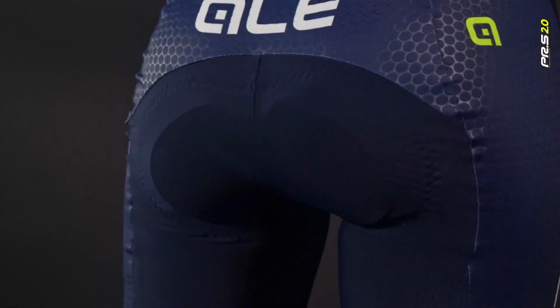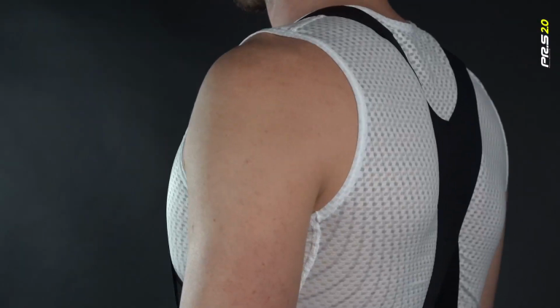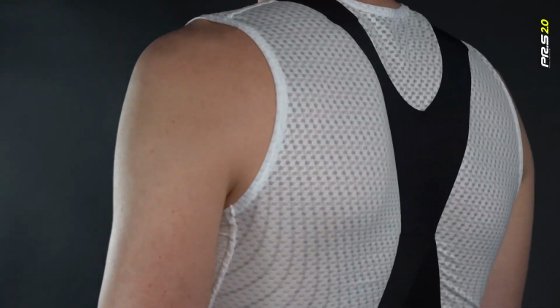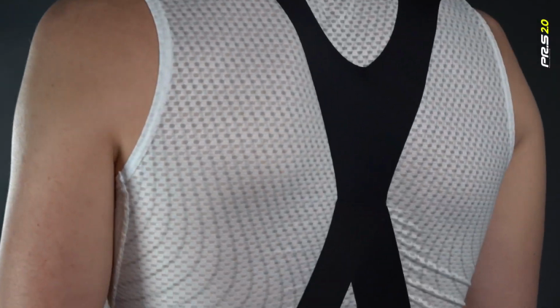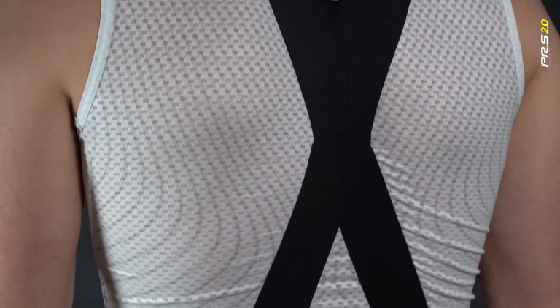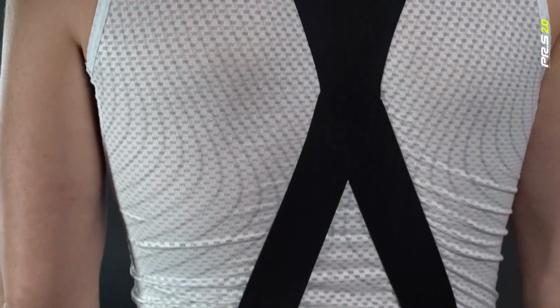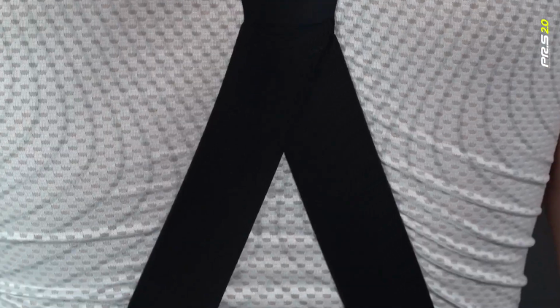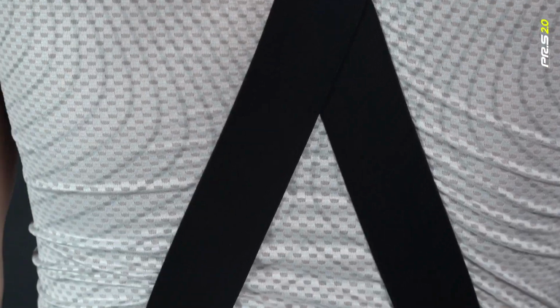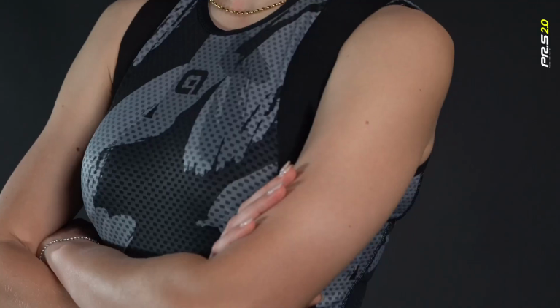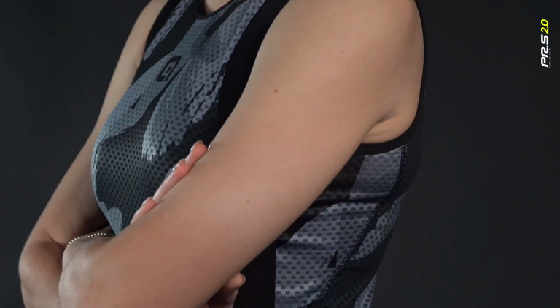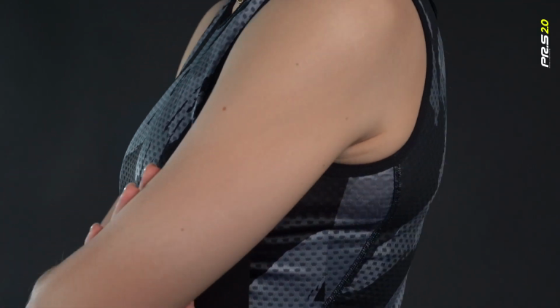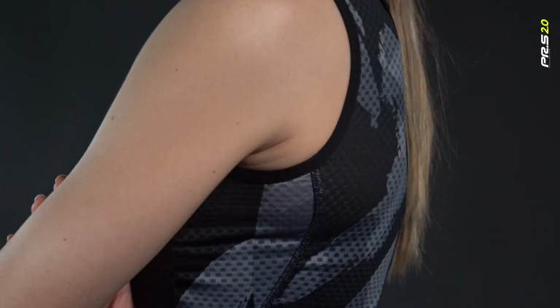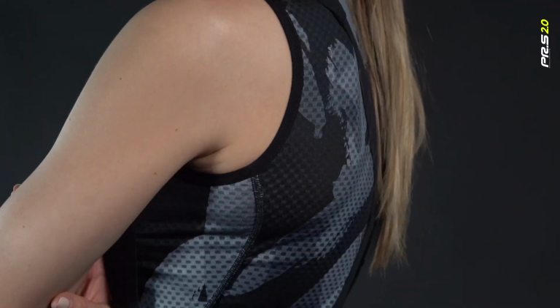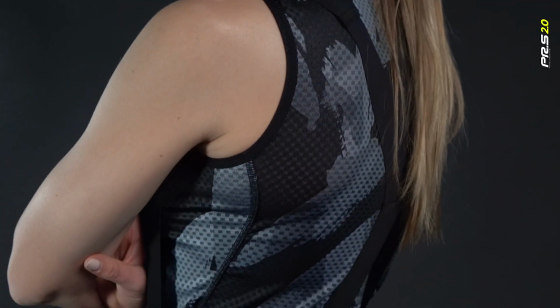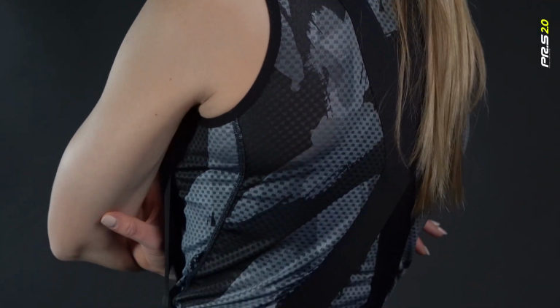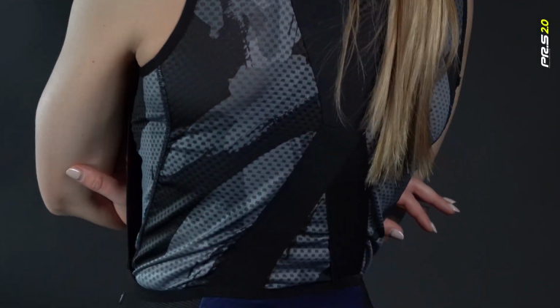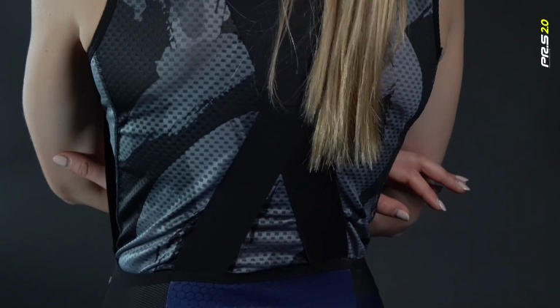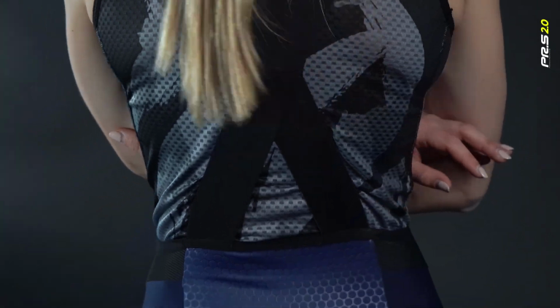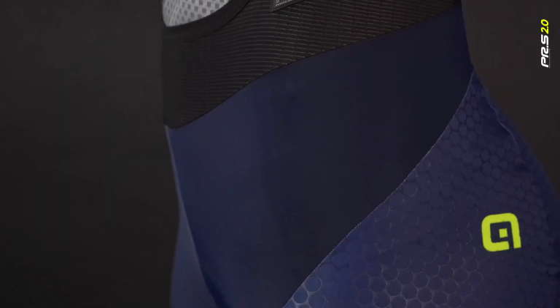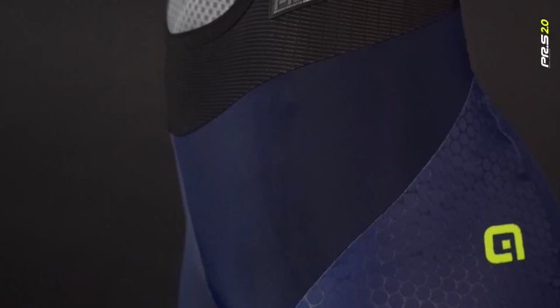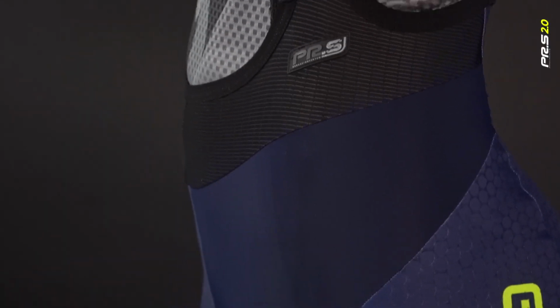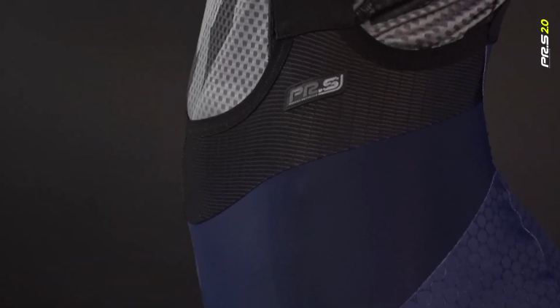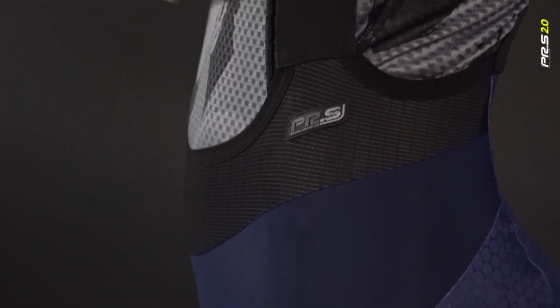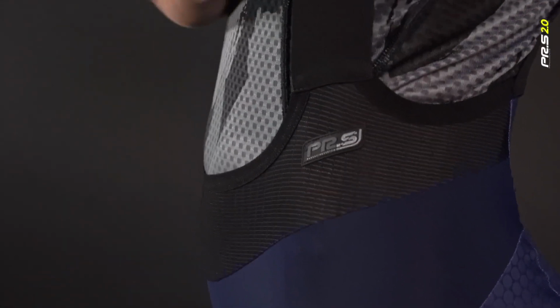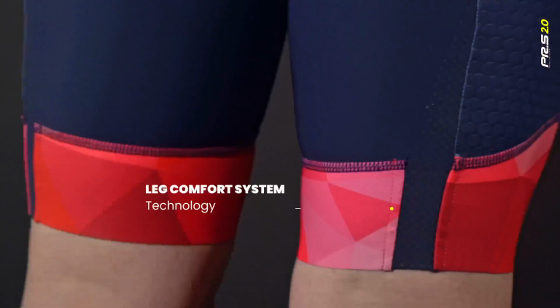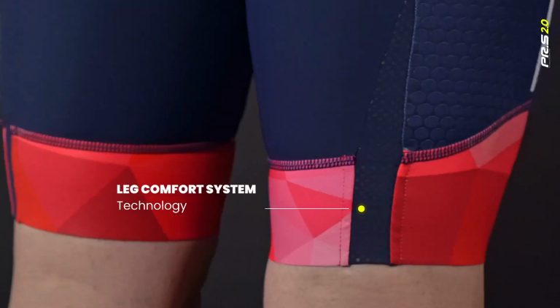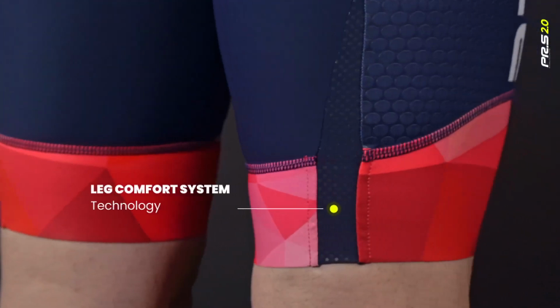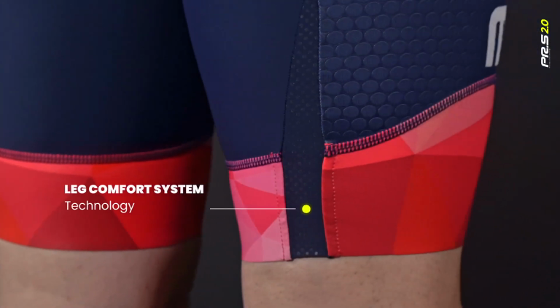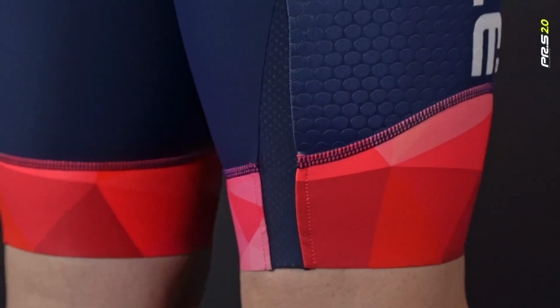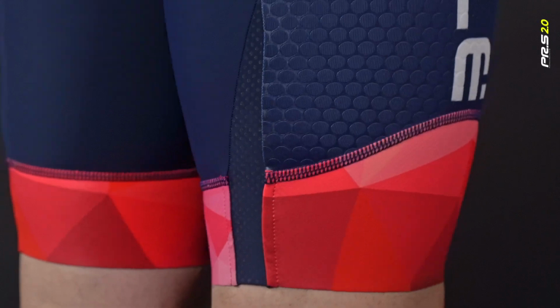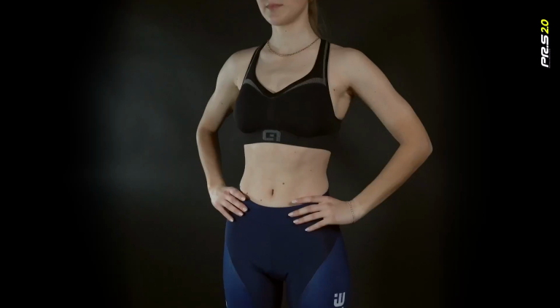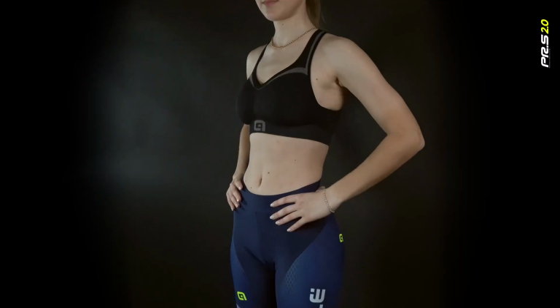The innovative construction of the X-Air bib is designed to enable the back to breathe. The anatomical cut of the hip and the calendared fabric favour the rider's aerodynamics while cycling.